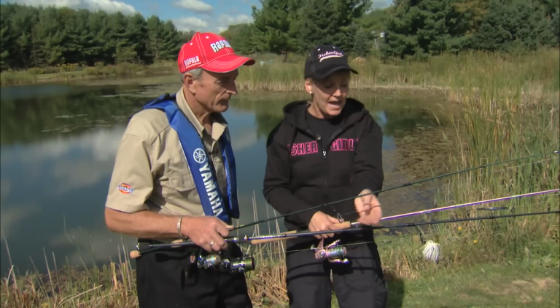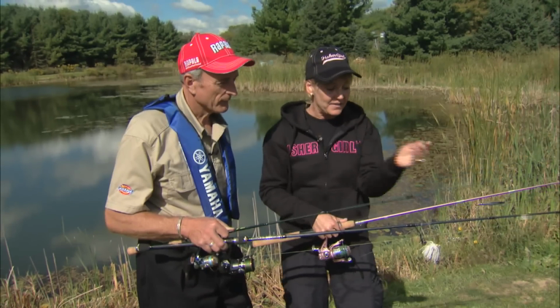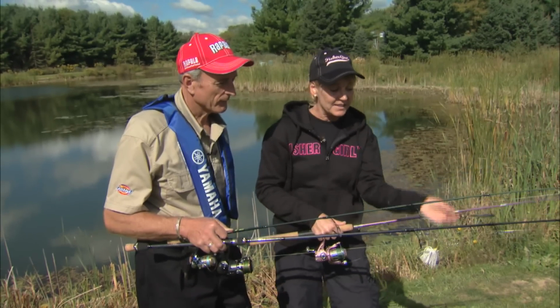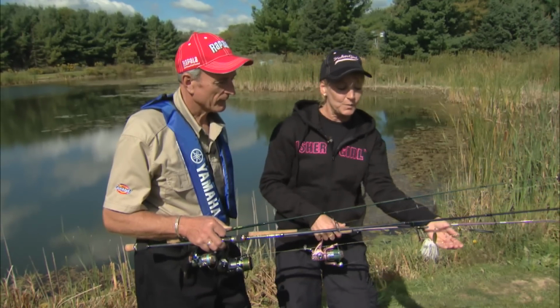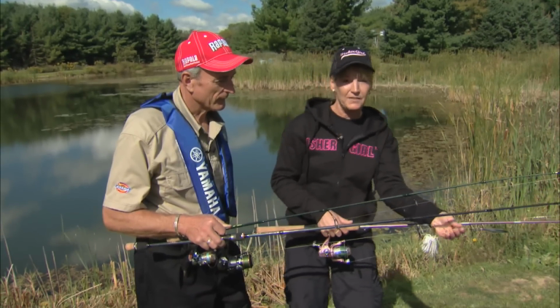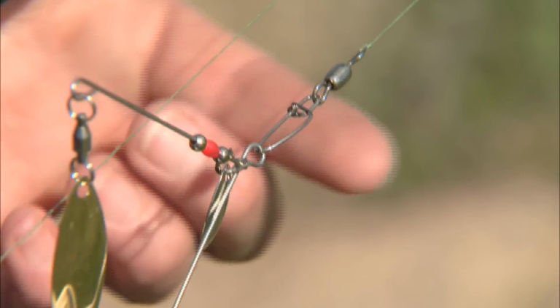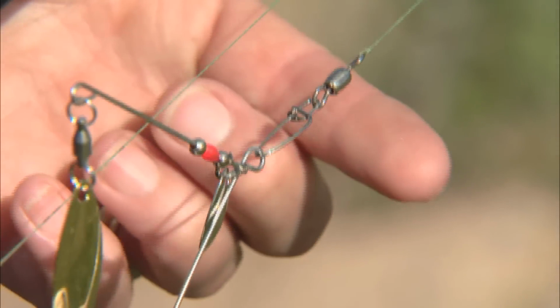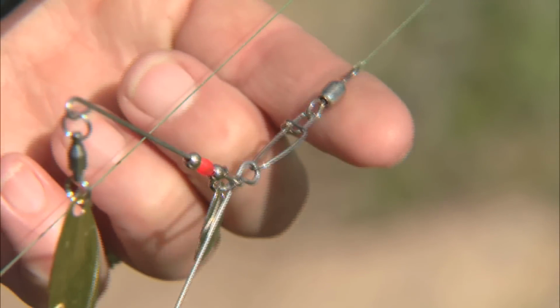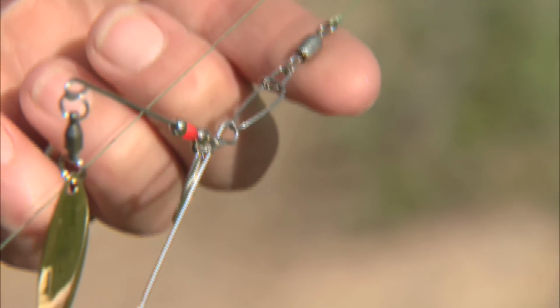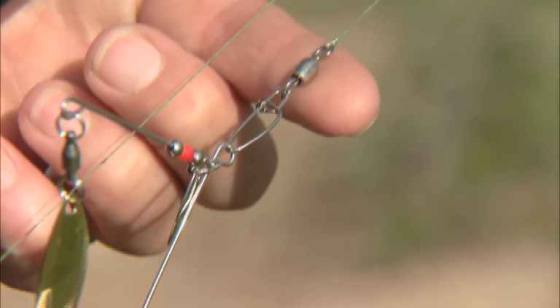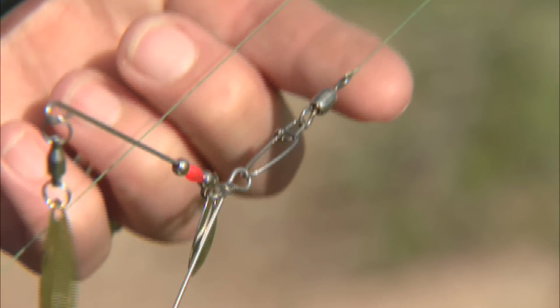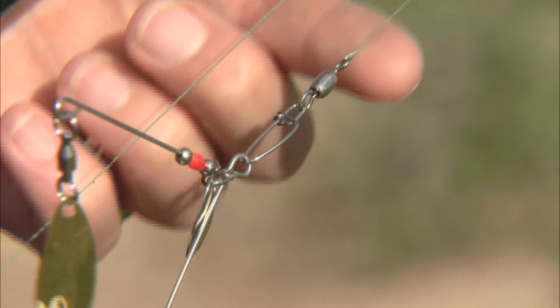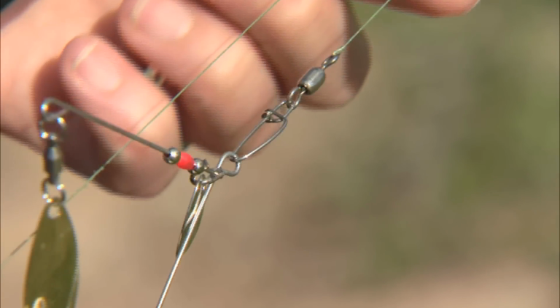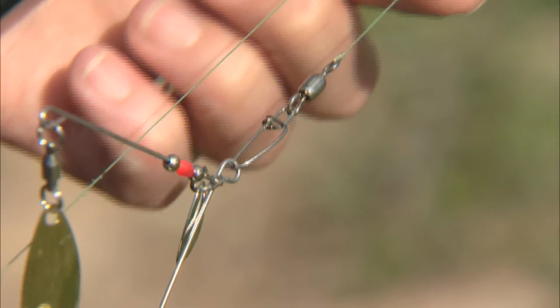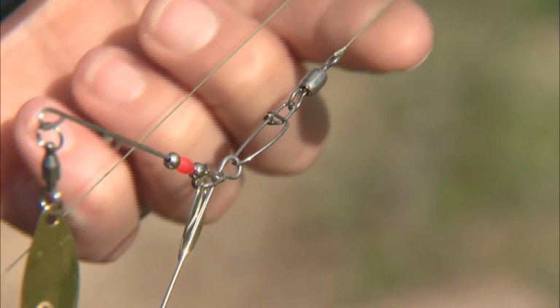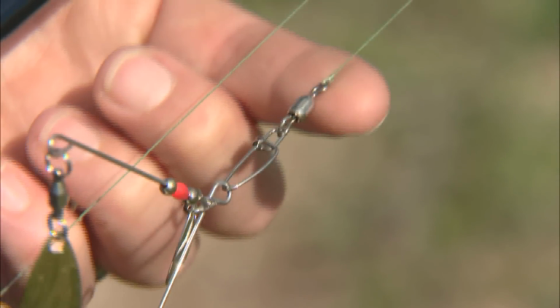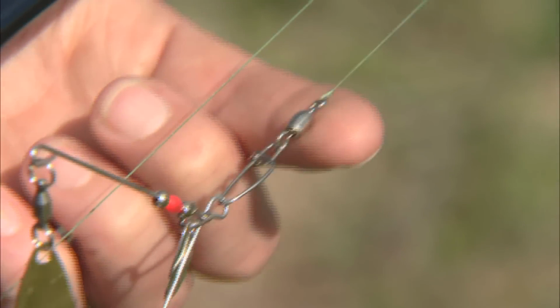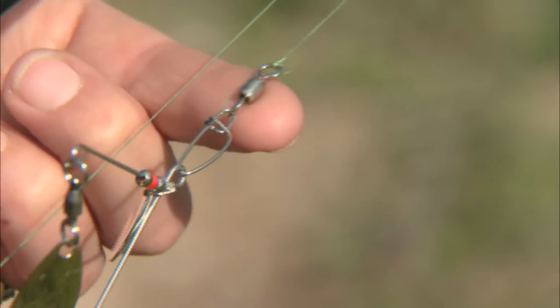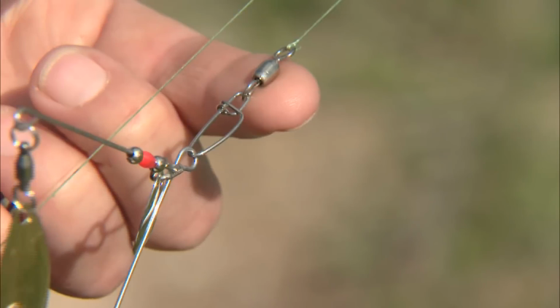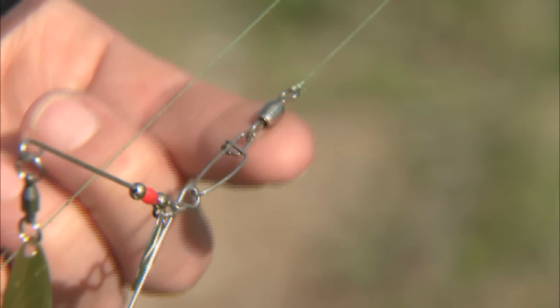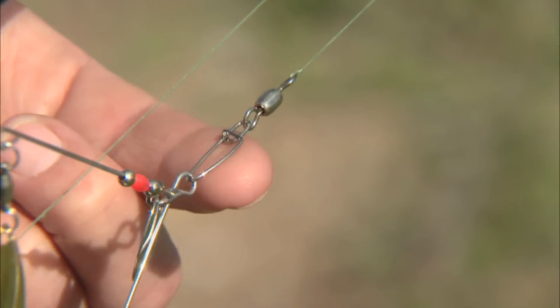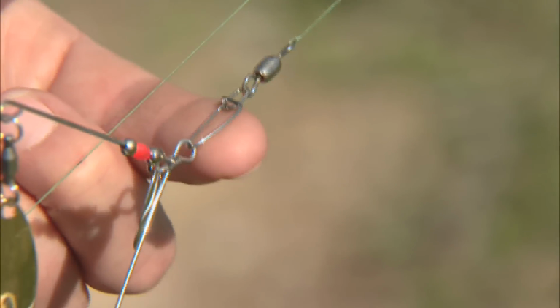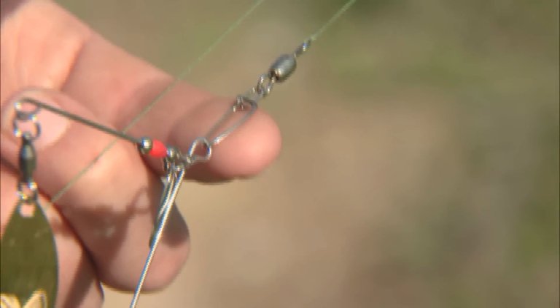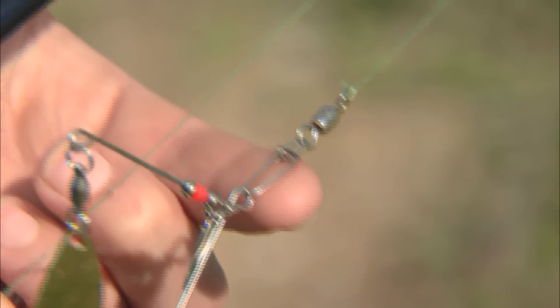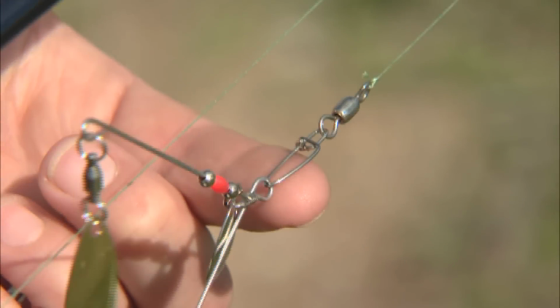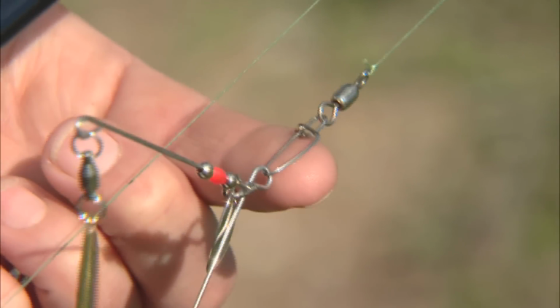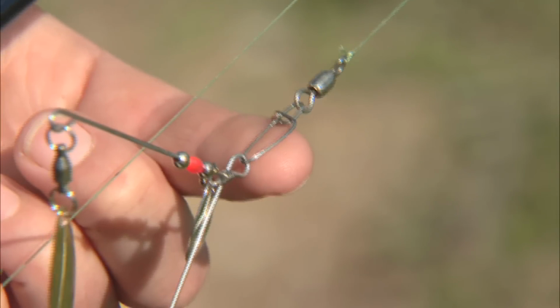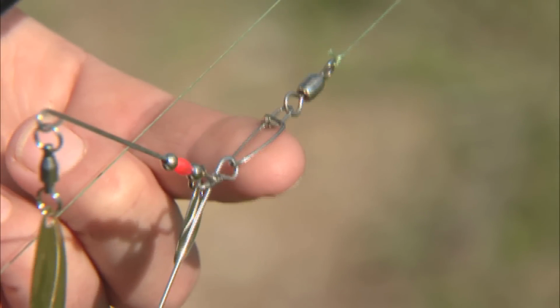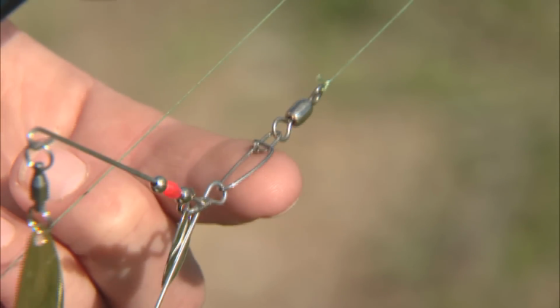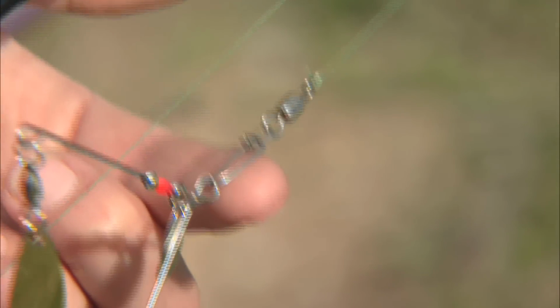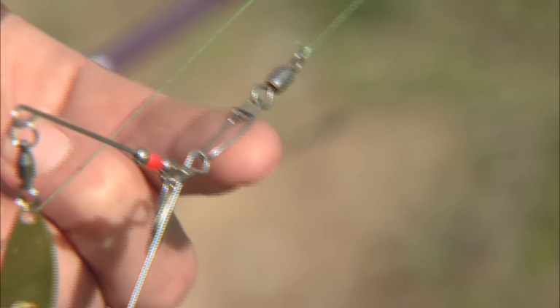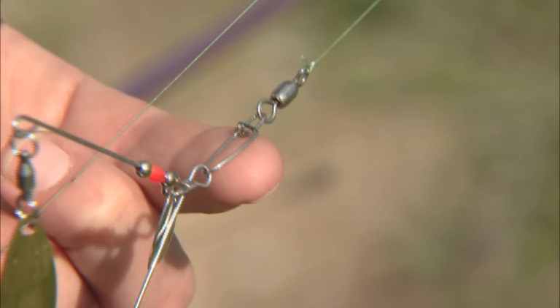The next one we have here is a snap swivel. This also prevents the line from twisting, like the barrel swivel. And this is a snap. This enables me to be able to change my lures quickly.